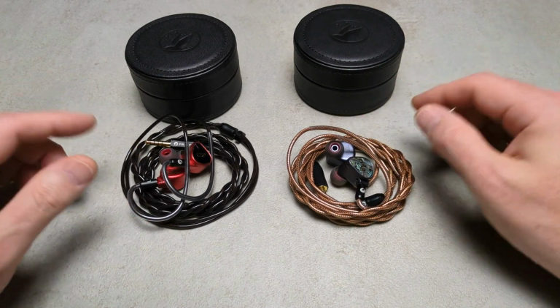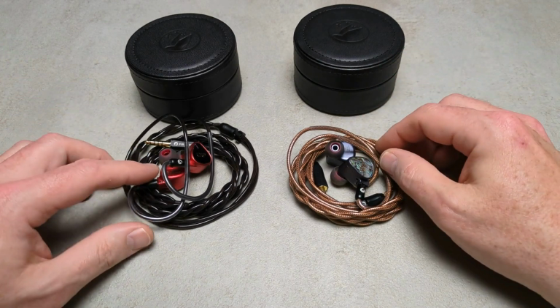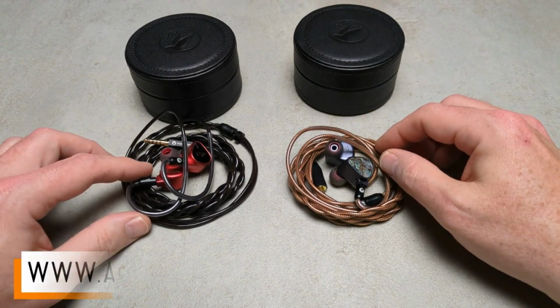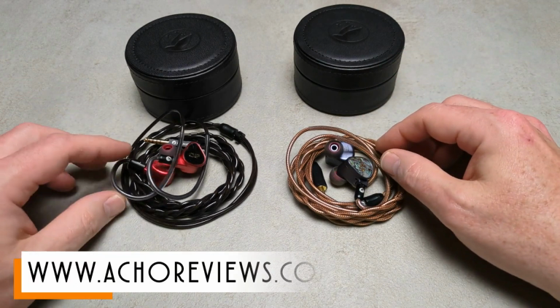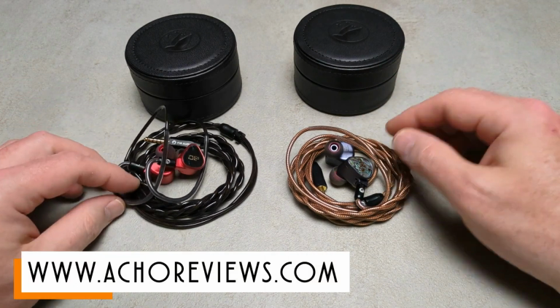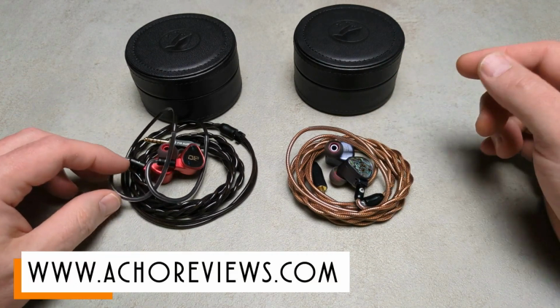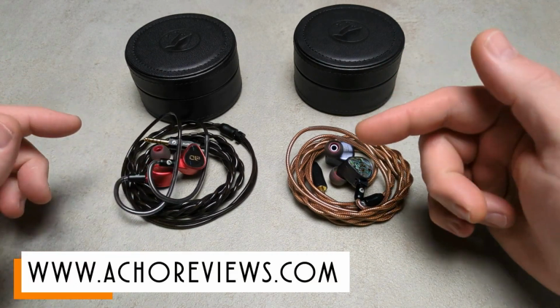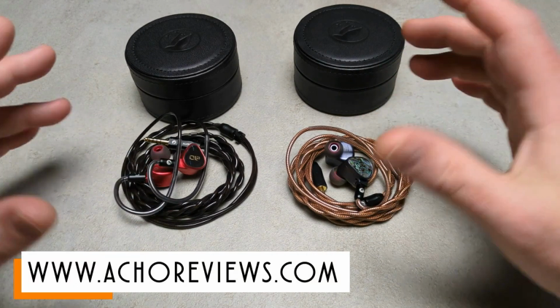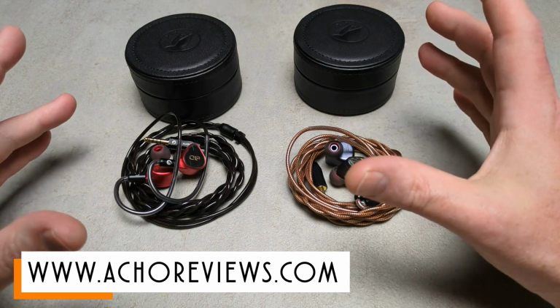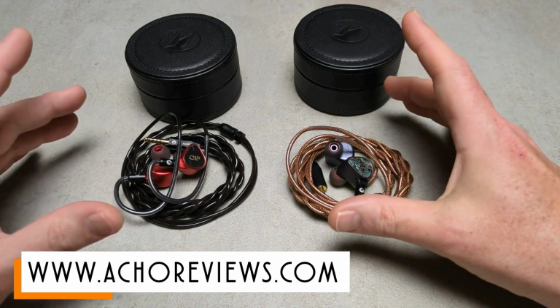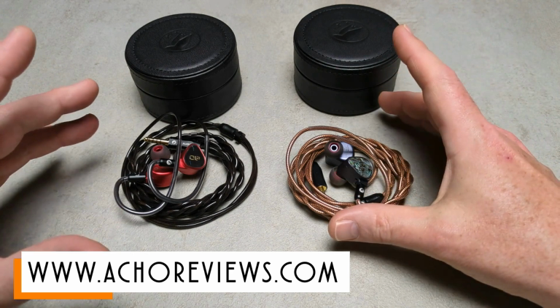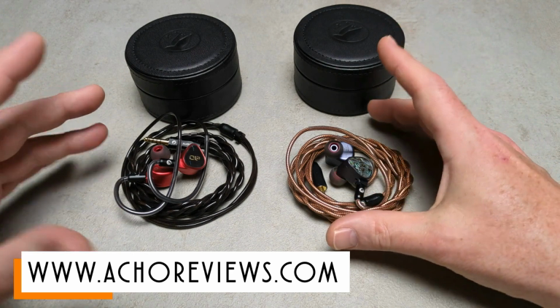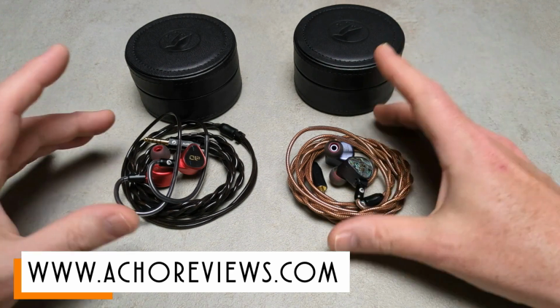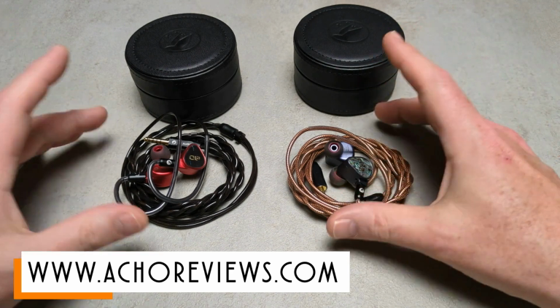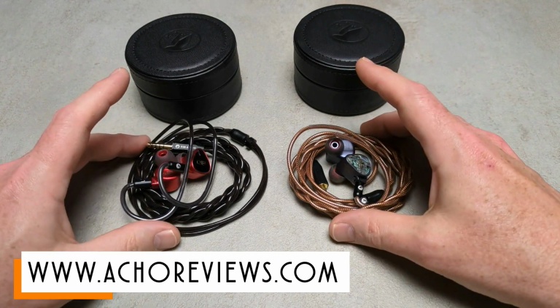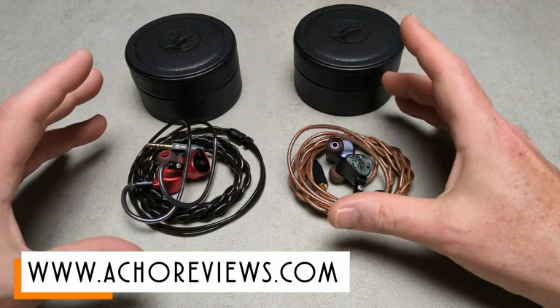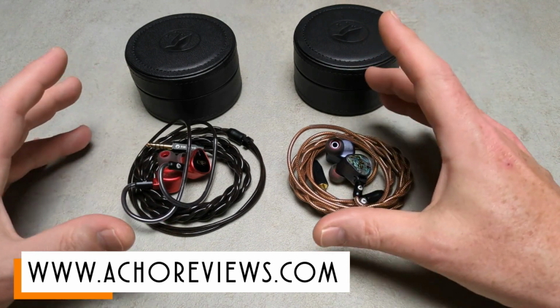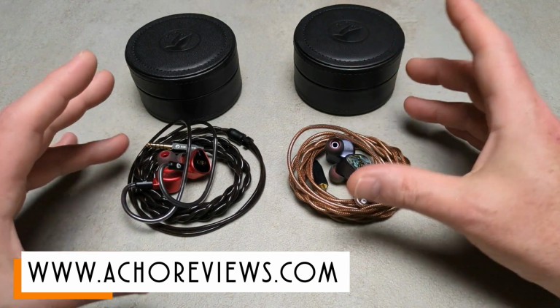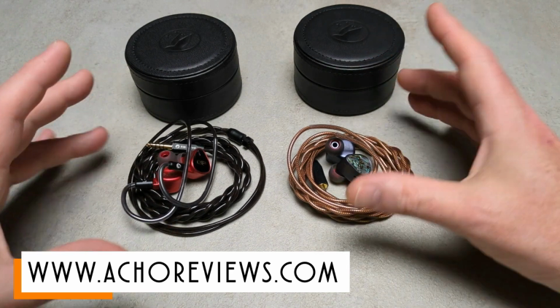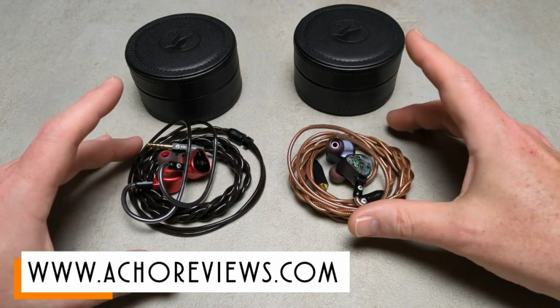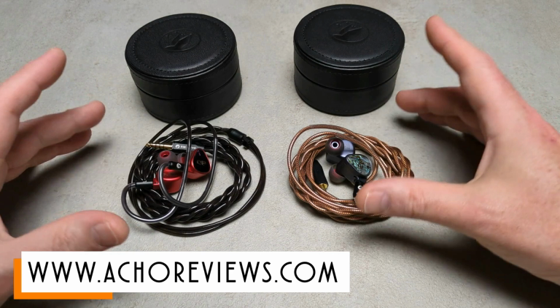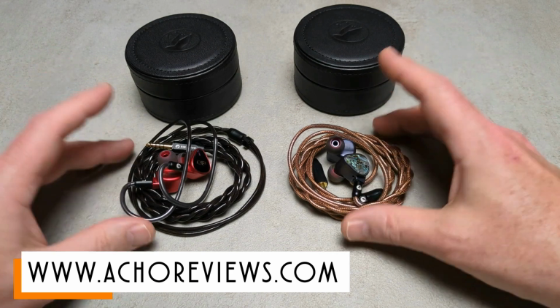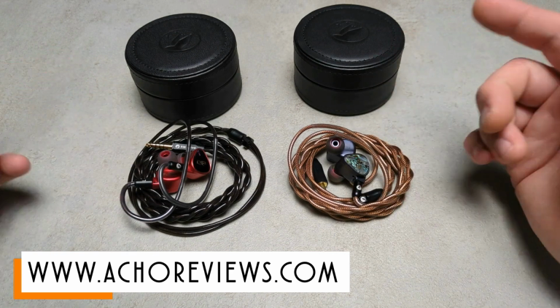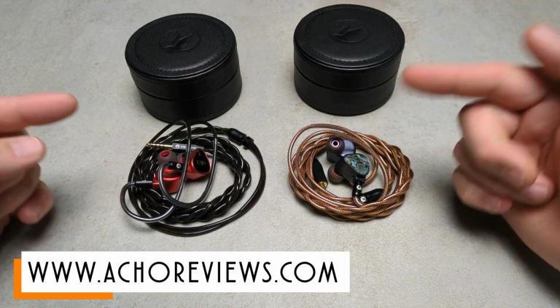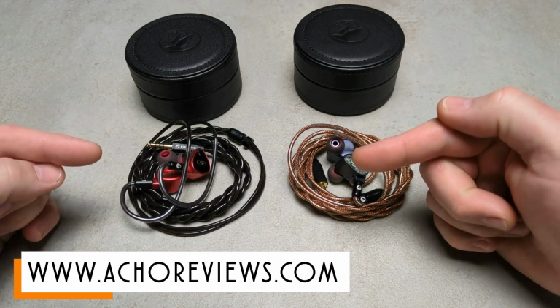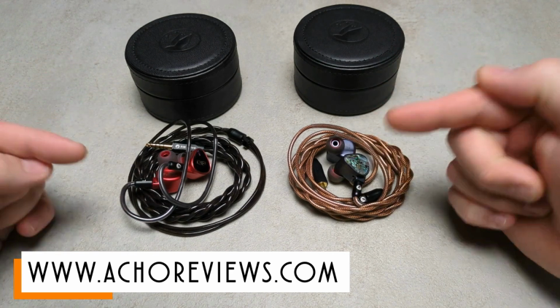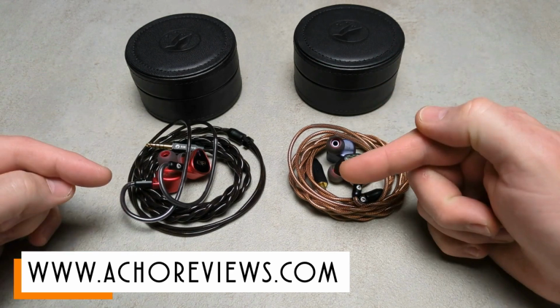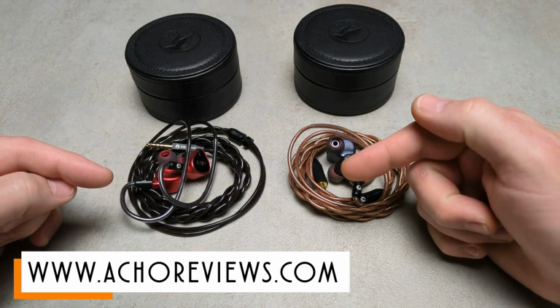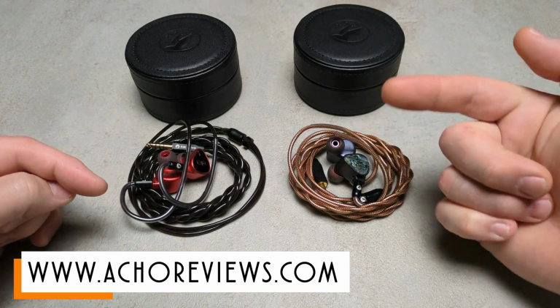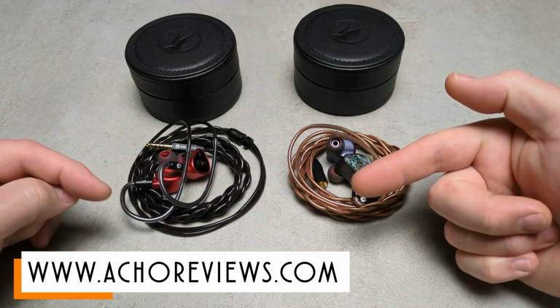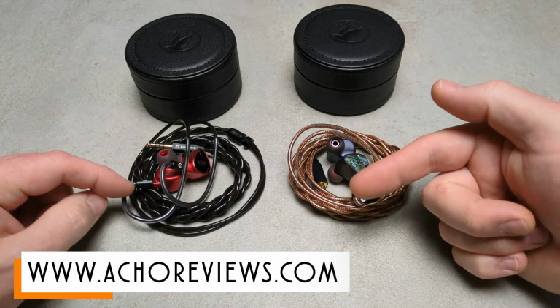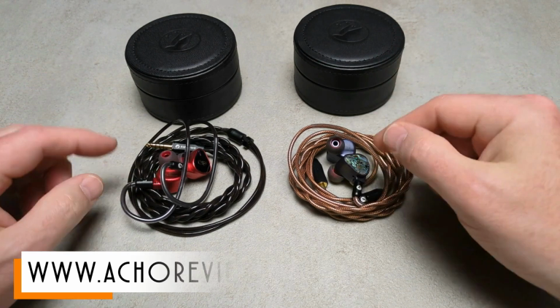You can find out more by checking out the full review — it's a full review, just not my typical format, it's slightly different. But if you want to know more, check it out. It's linked in the description or at achoreviews.com.